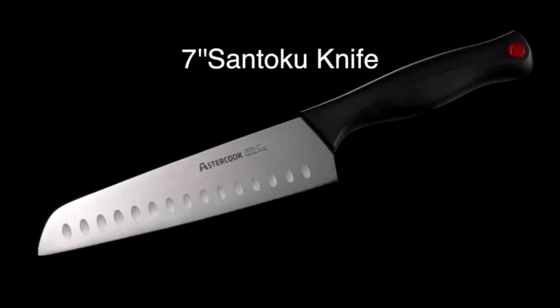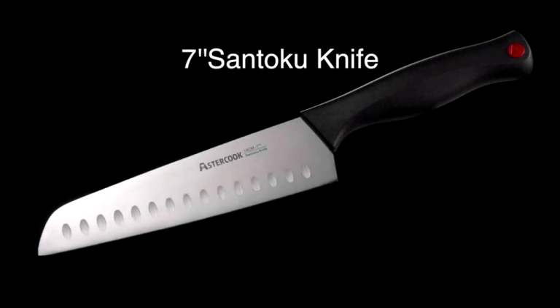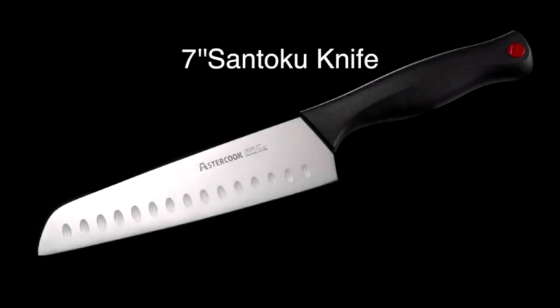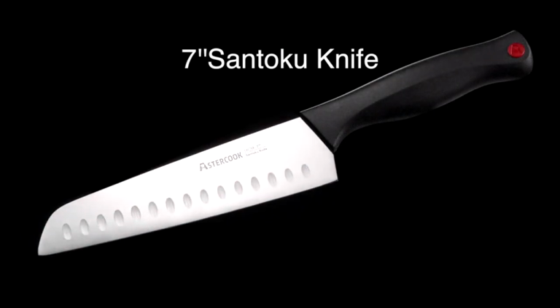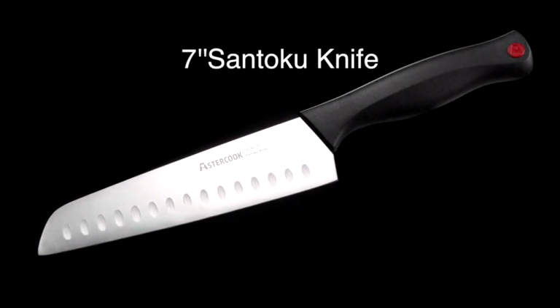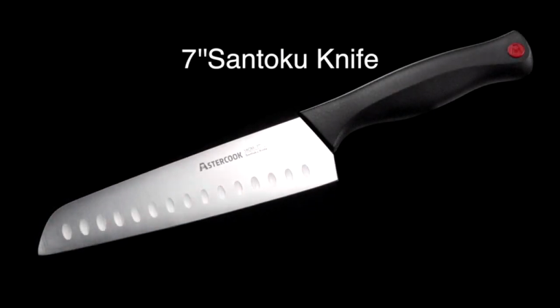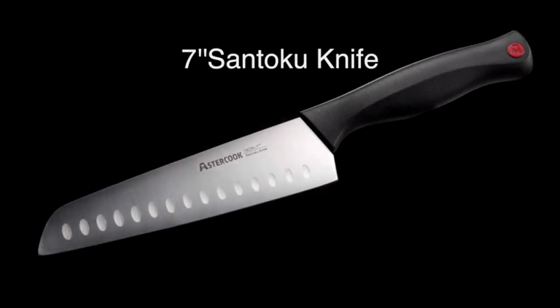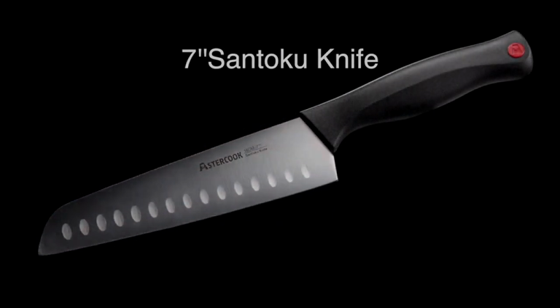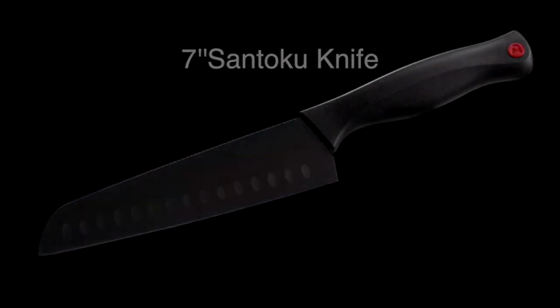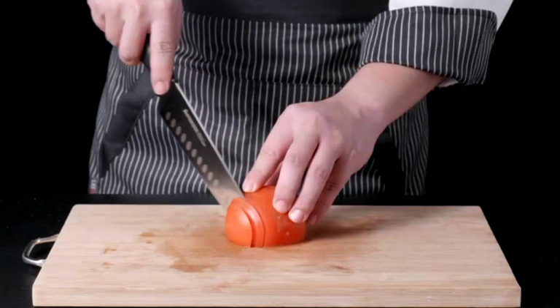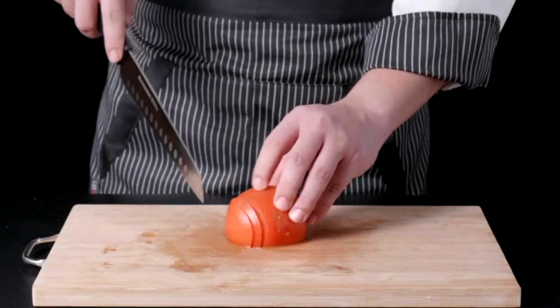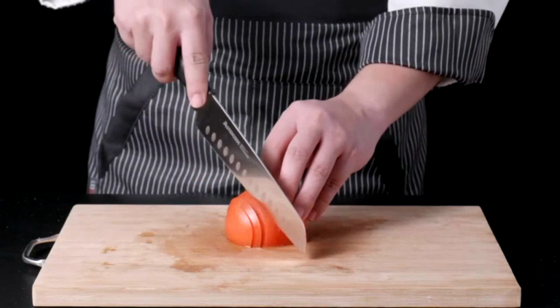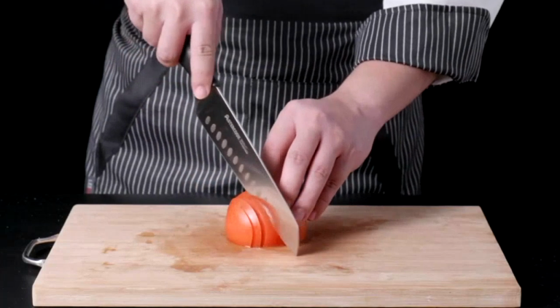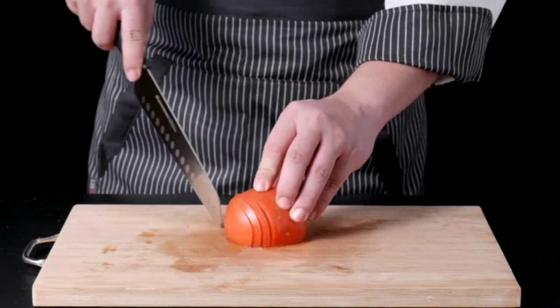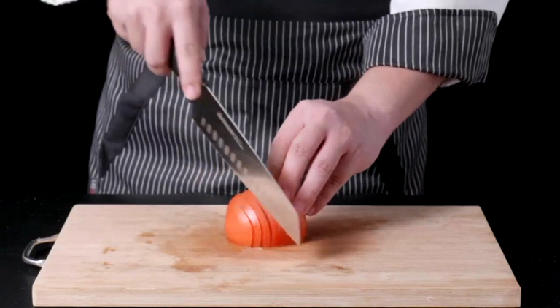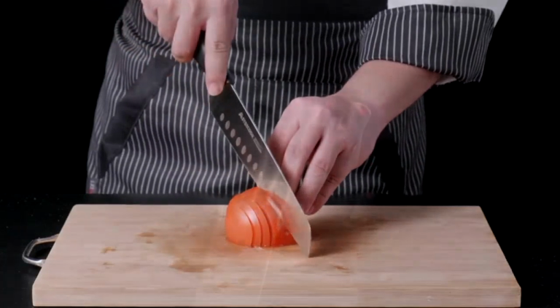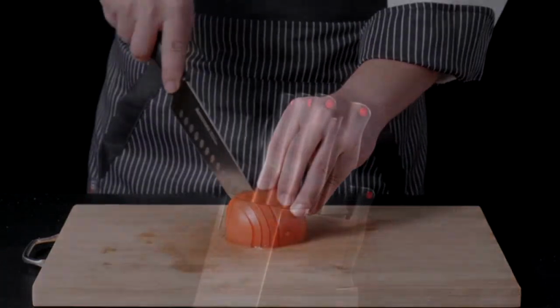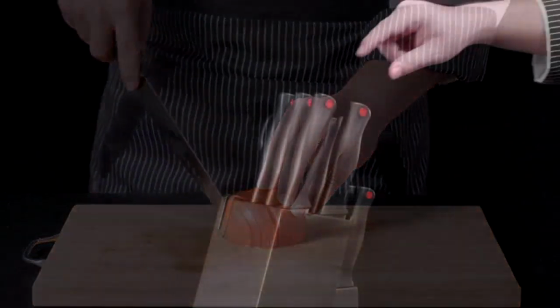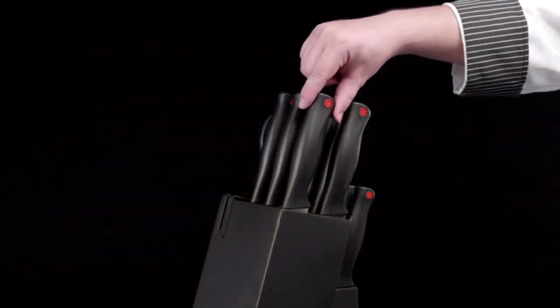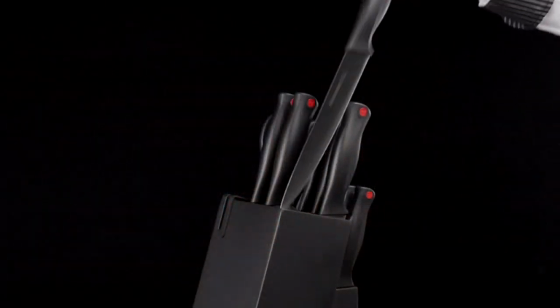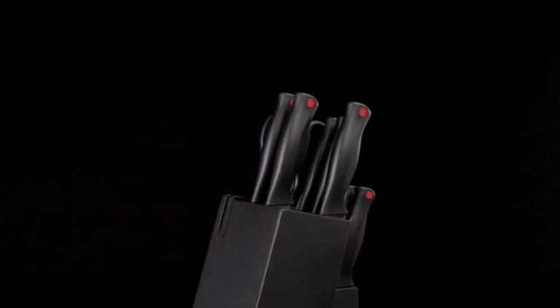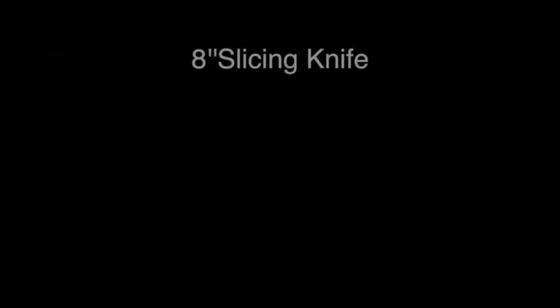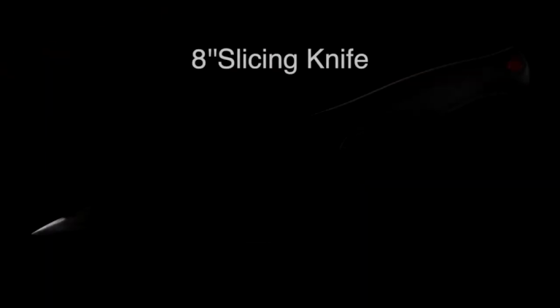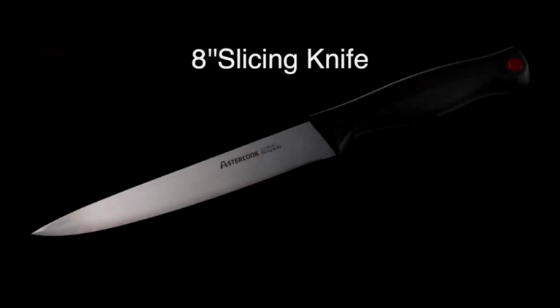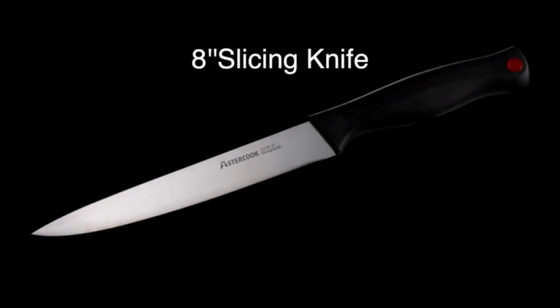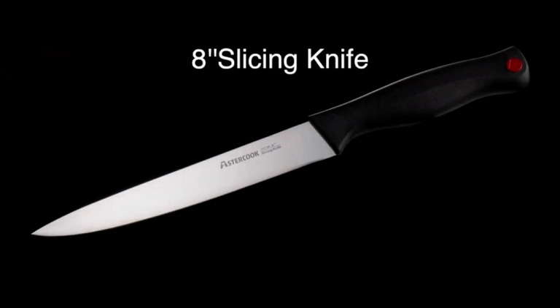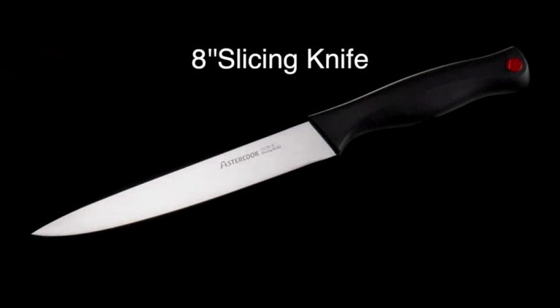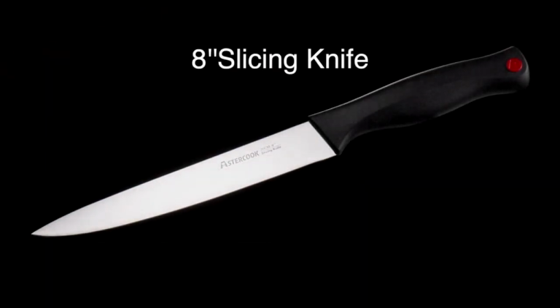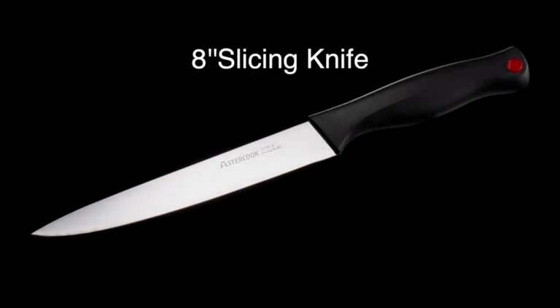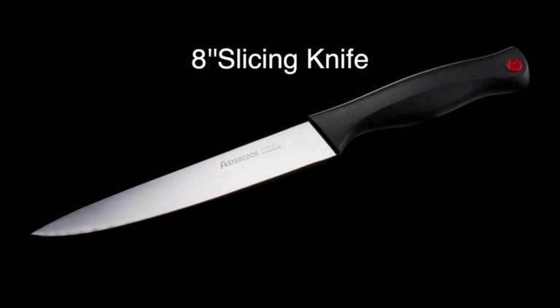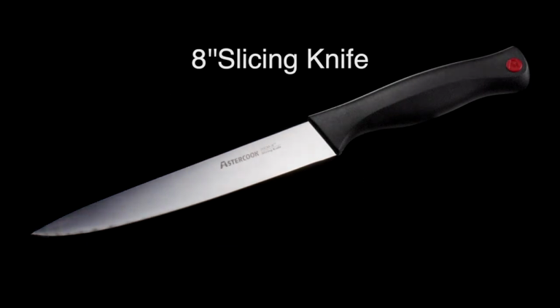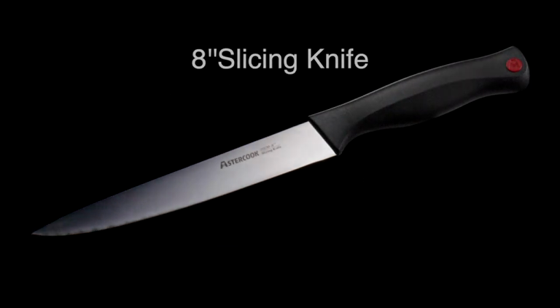I also appreciate that these knives are dishwasher-safe, making cleanup a breeze. And the addition of 6 steak knives is a nice touch, making this set a great value for the price.